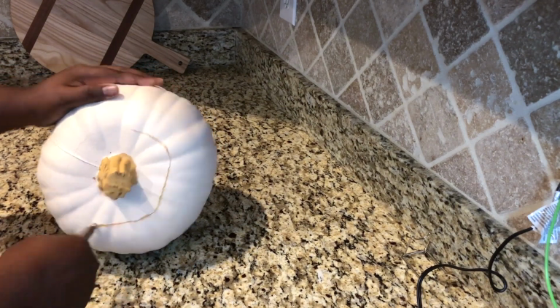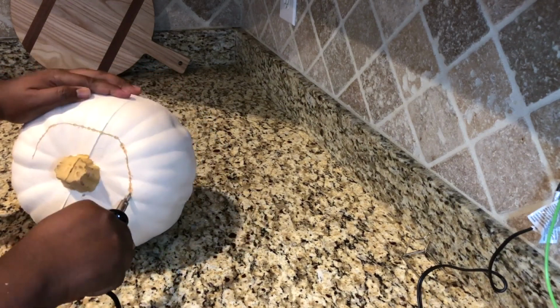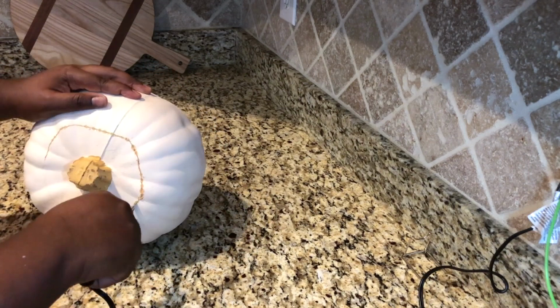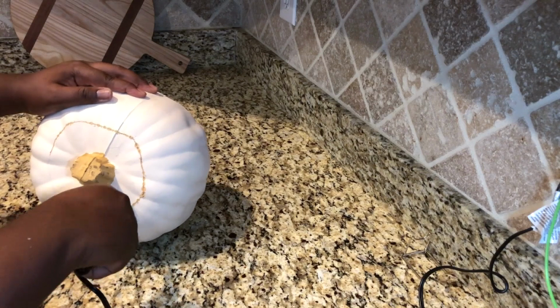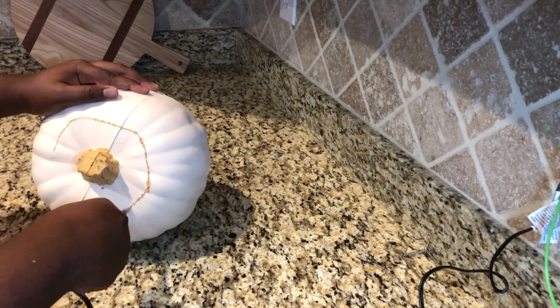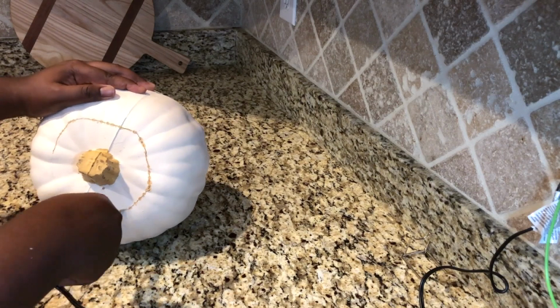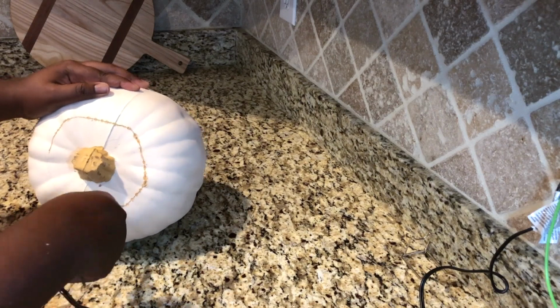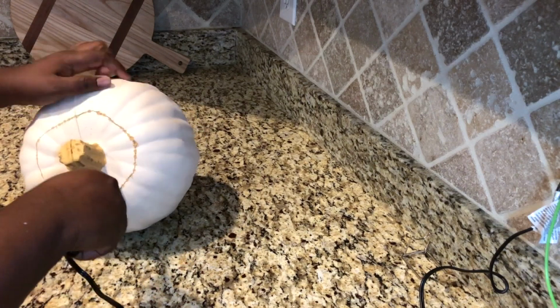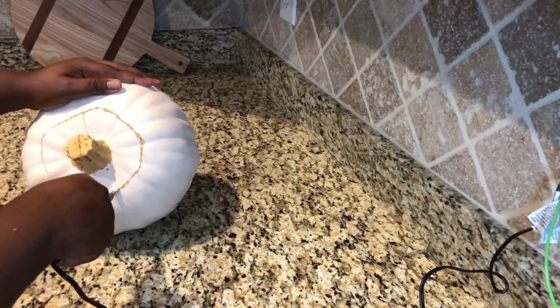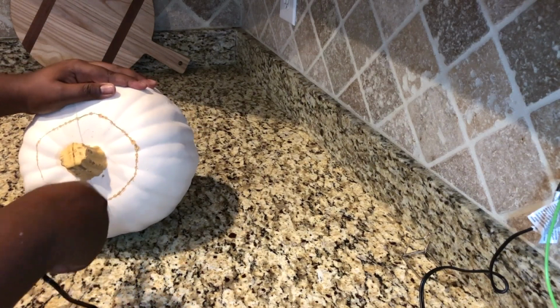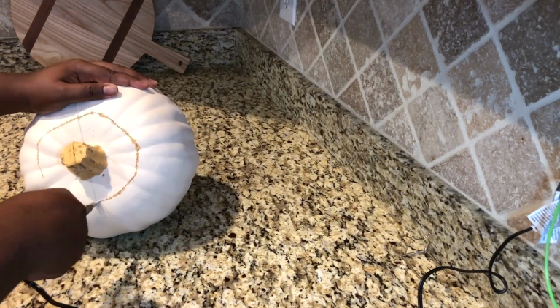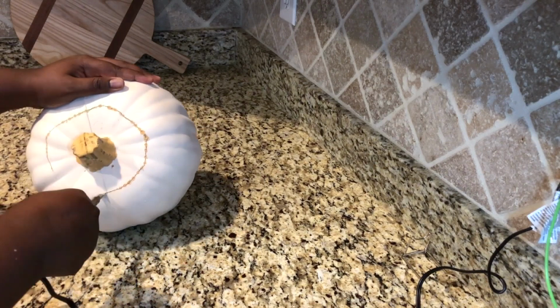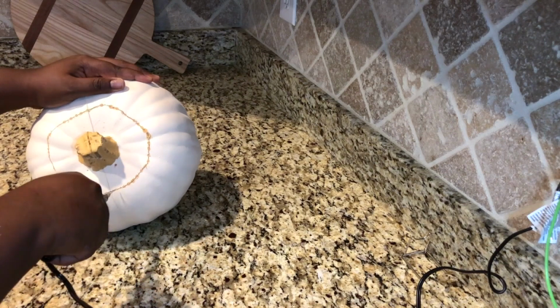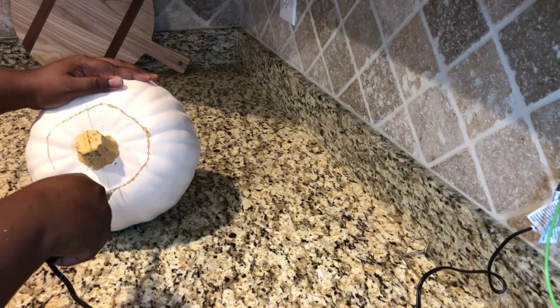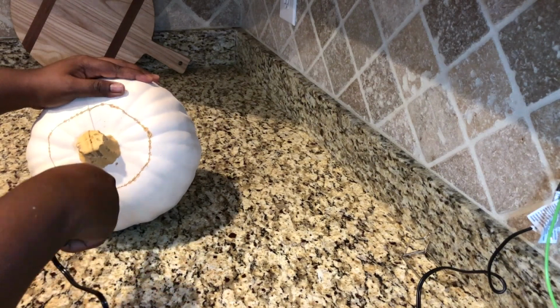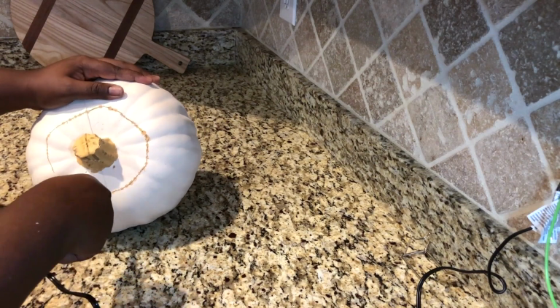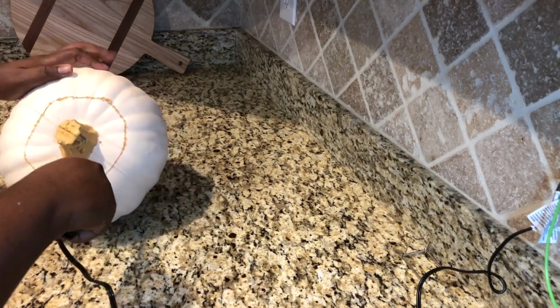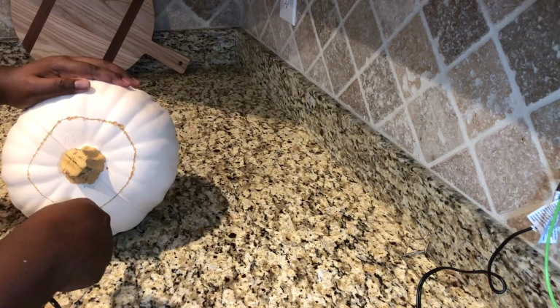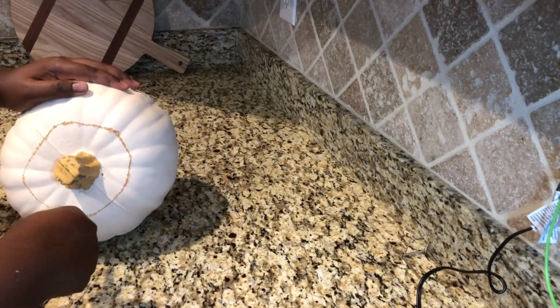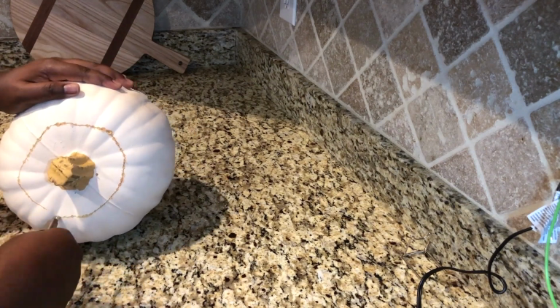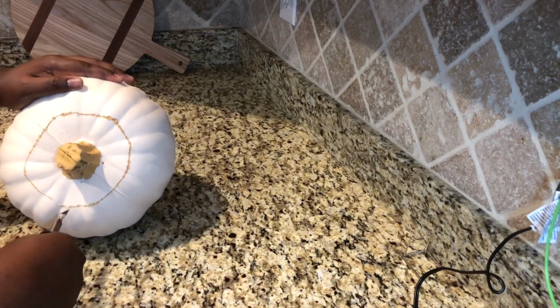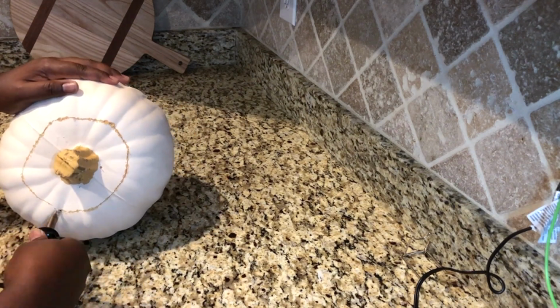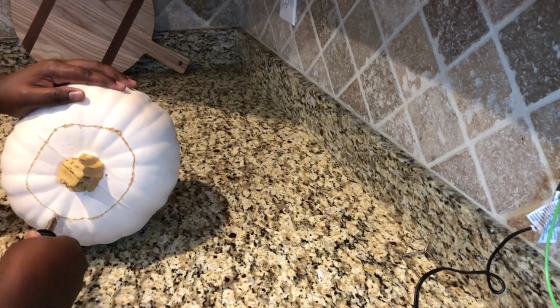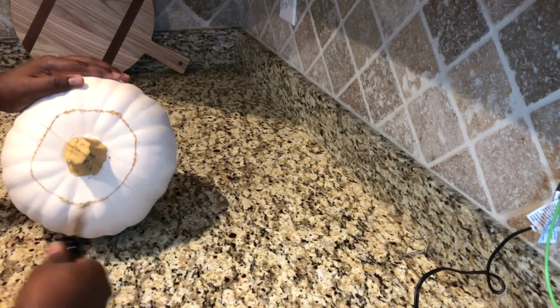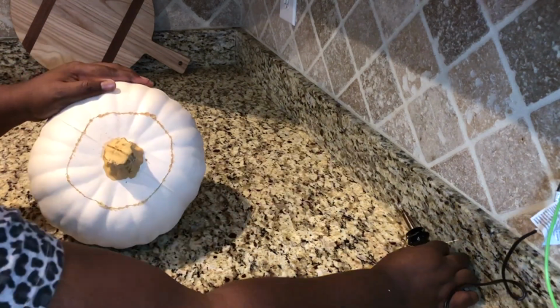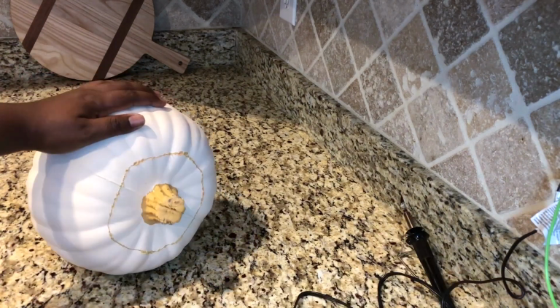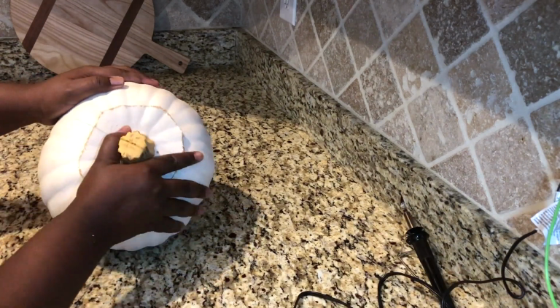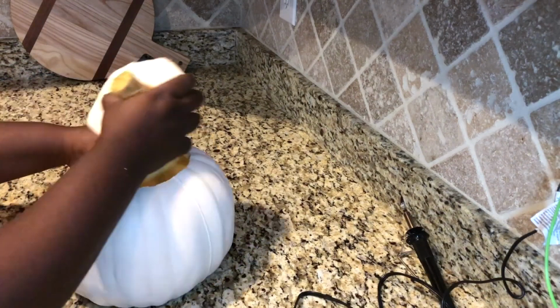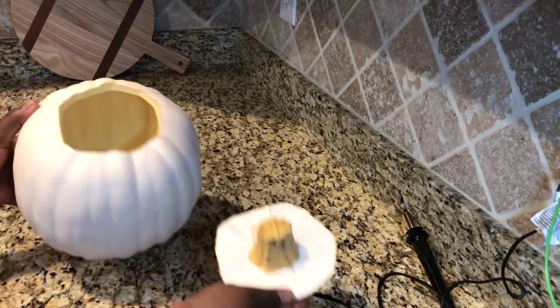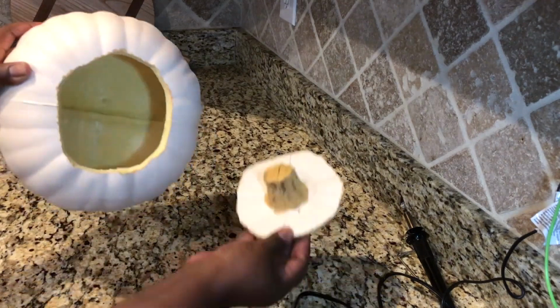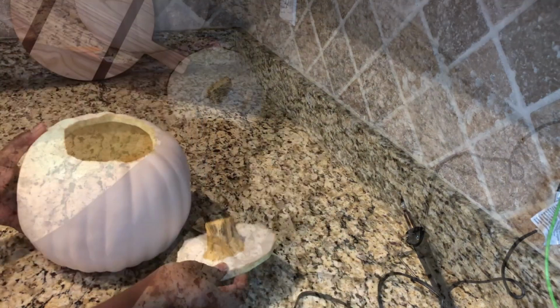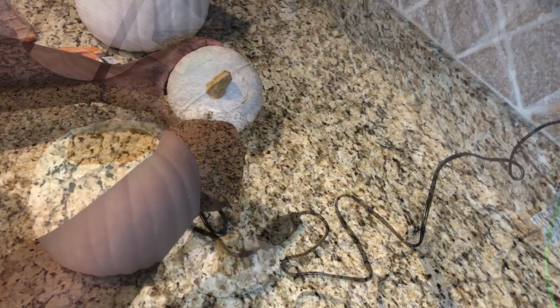It really is a game changer, you guys. Someone told me about this at Michaels and I've been using it ever since for foam. And you'll see the top of the pumpkin pops right off, no problem.